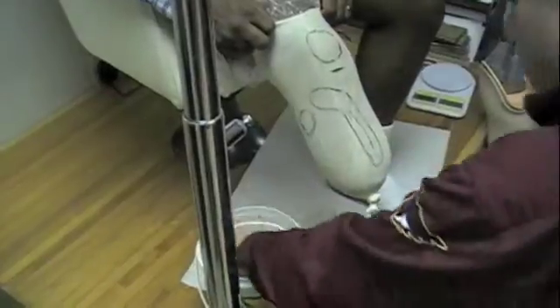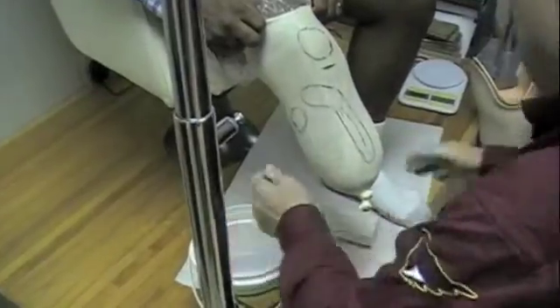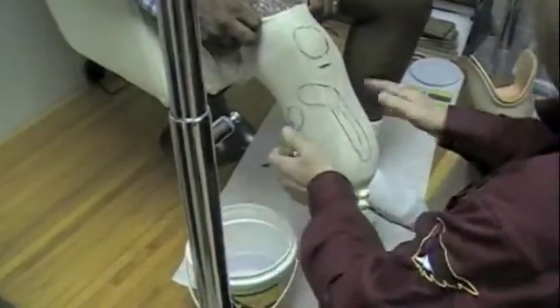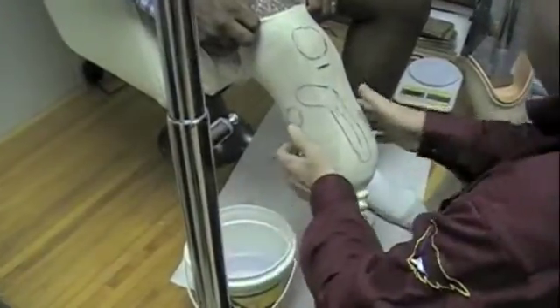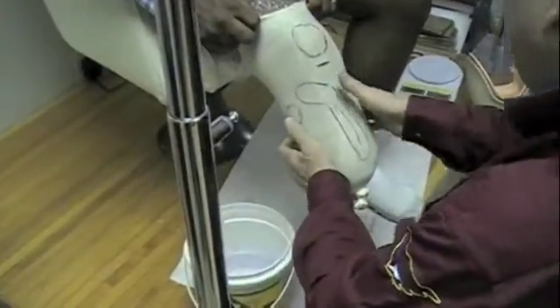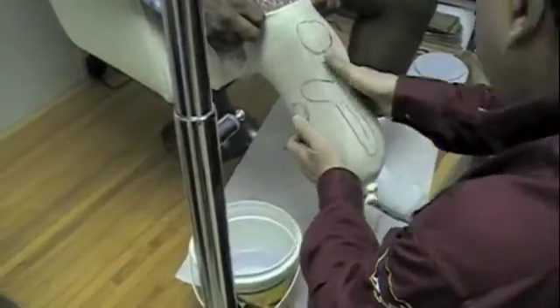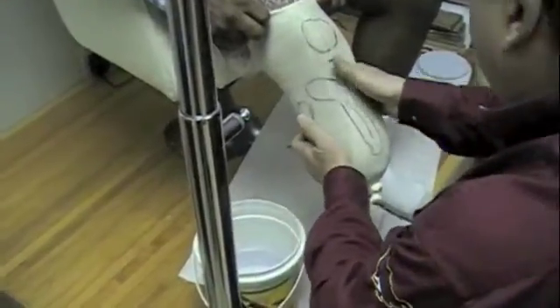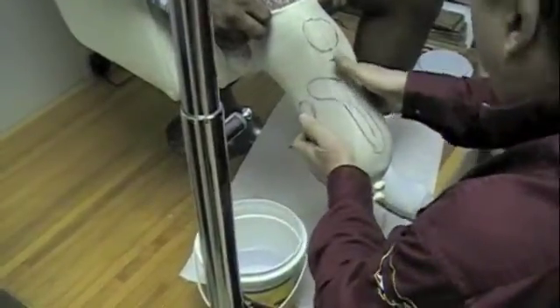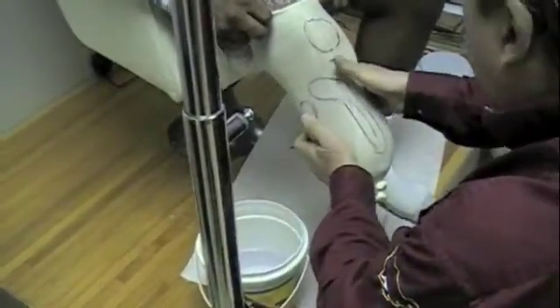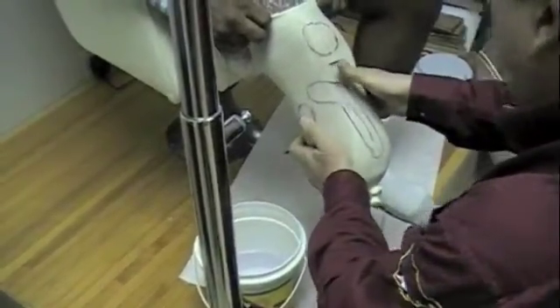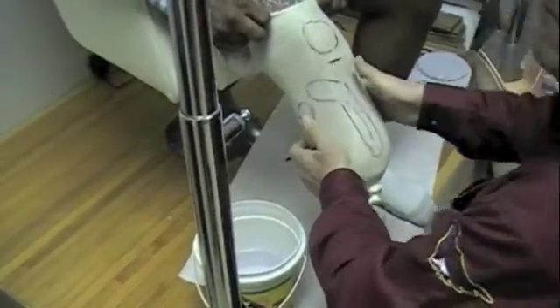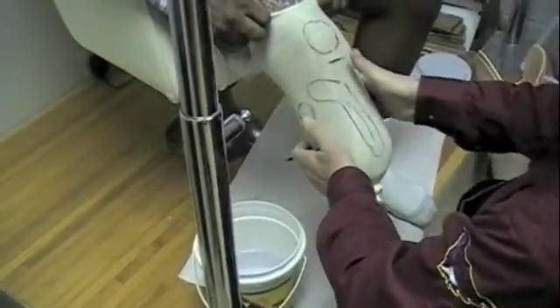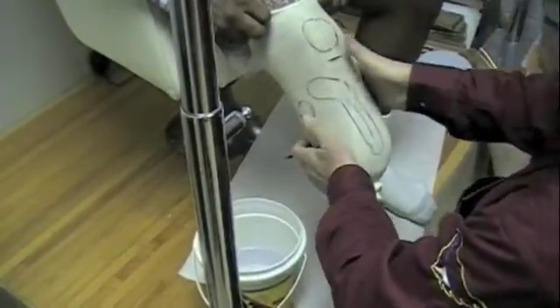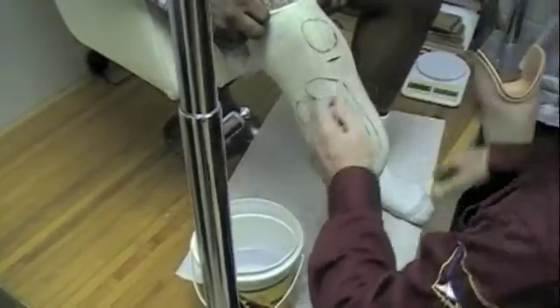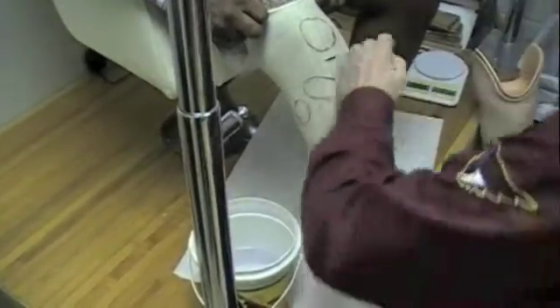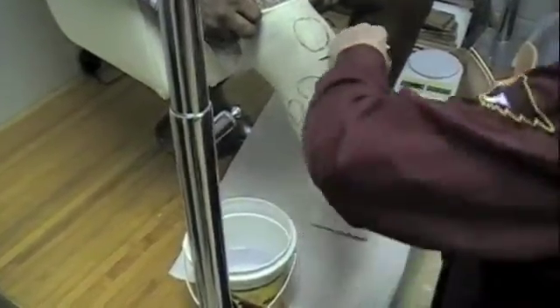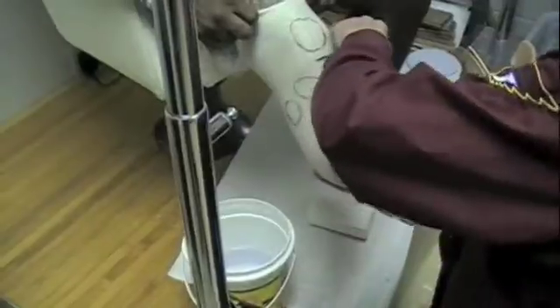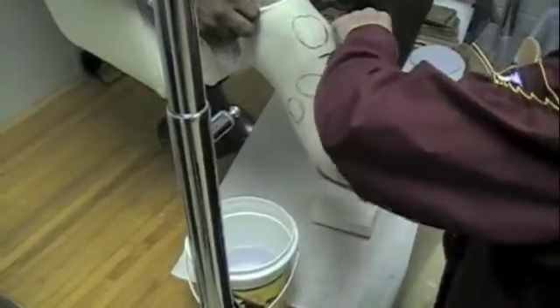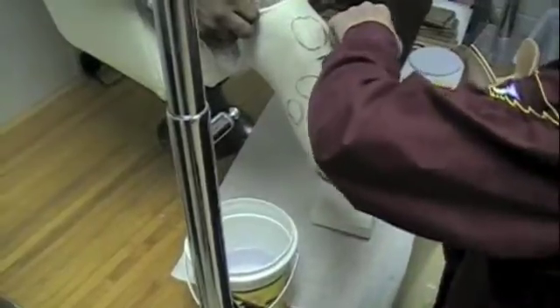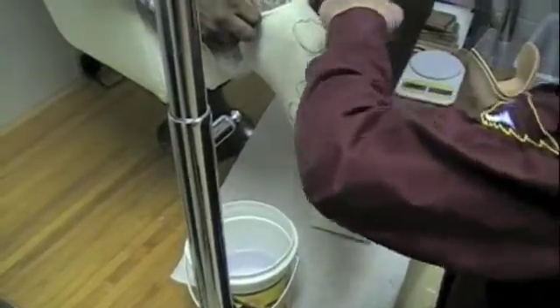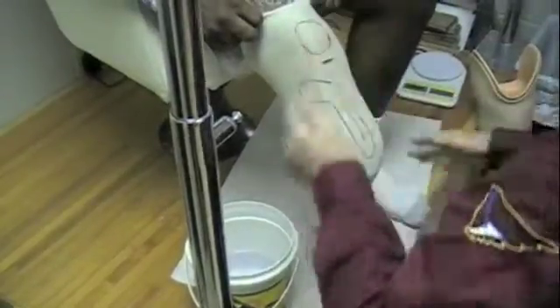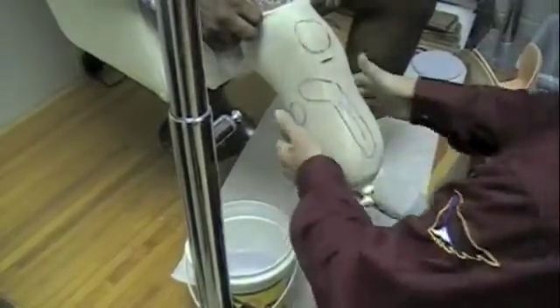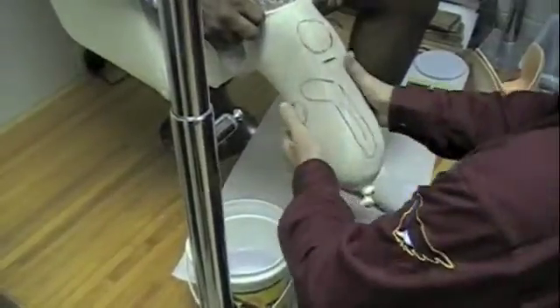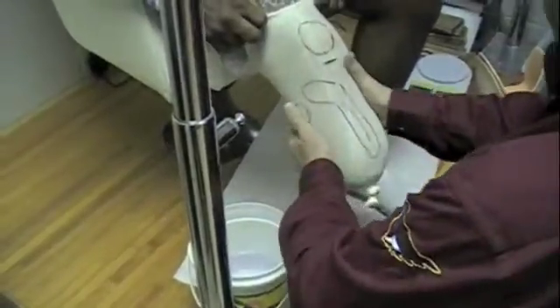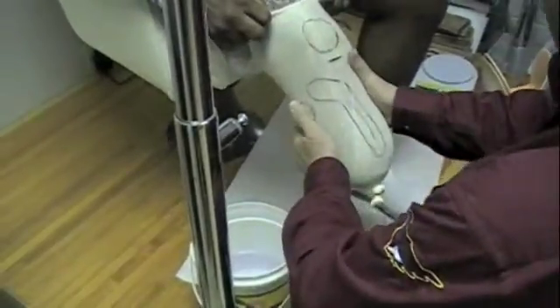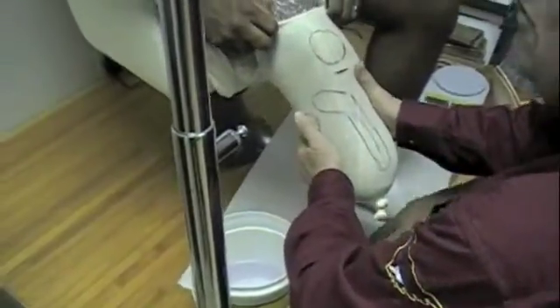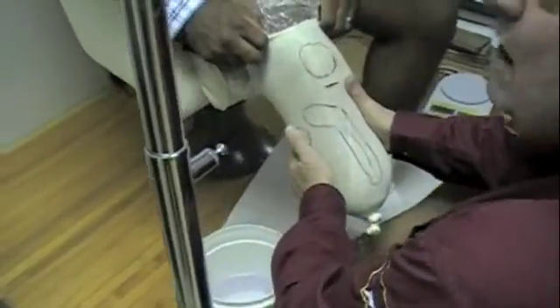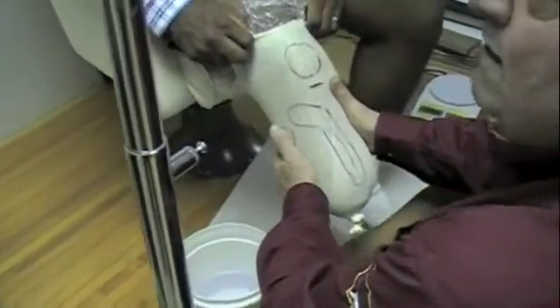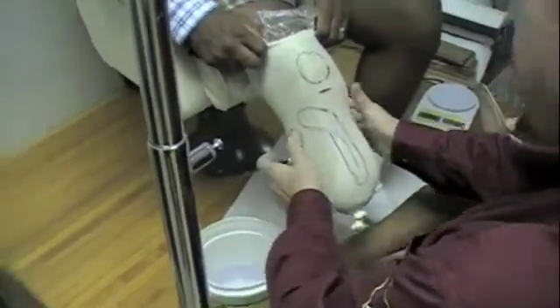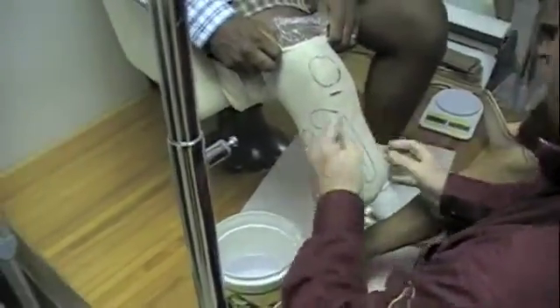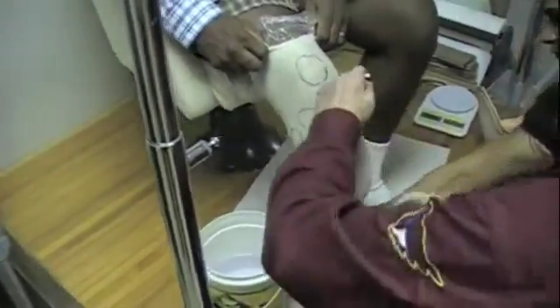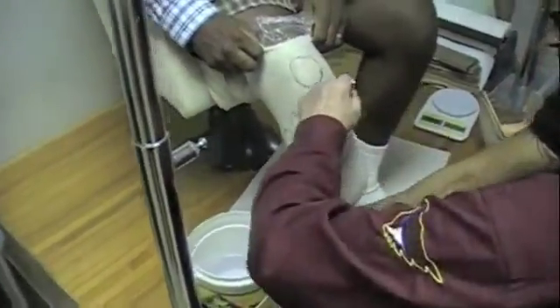We'll also mark underneath the medial flare, right in here — the medial's inside — because that's an area that can tolerate a lot of pressure. You can take a lot of weight there, so I mark it.